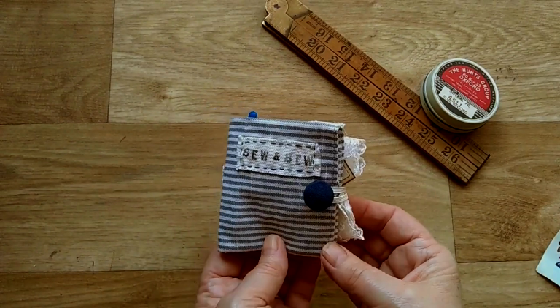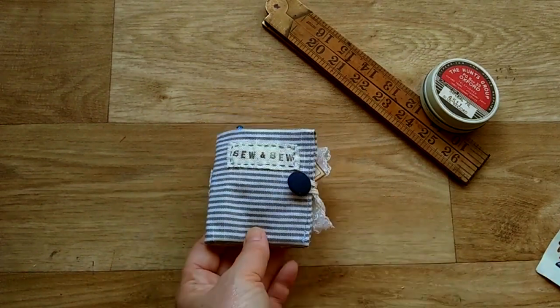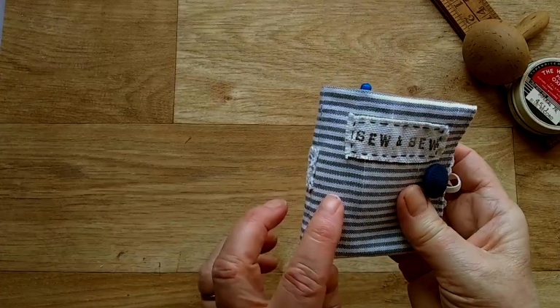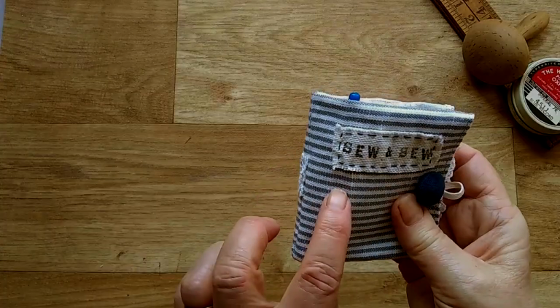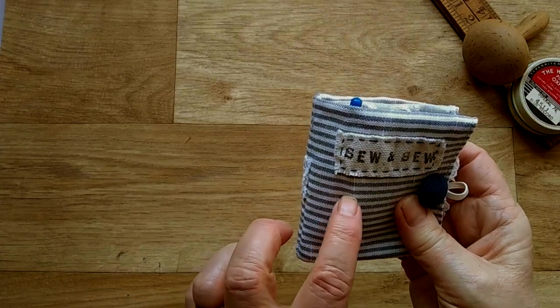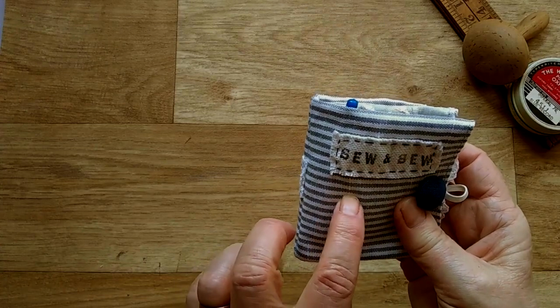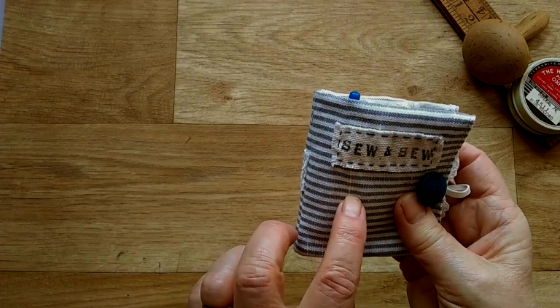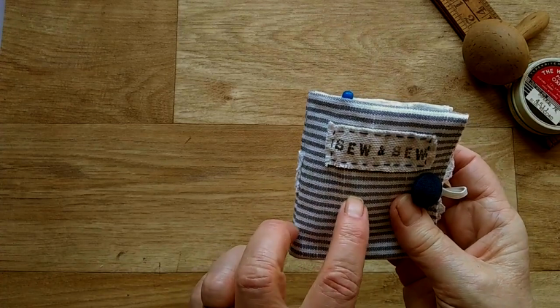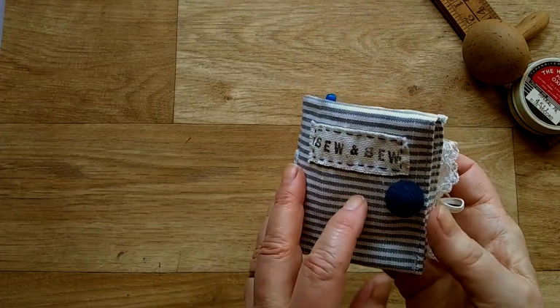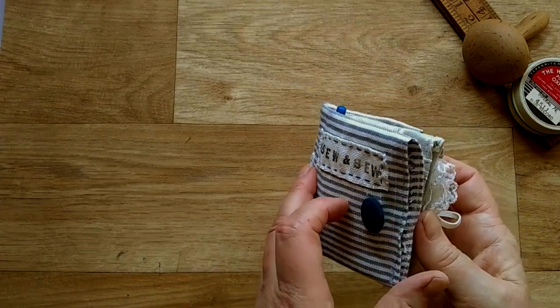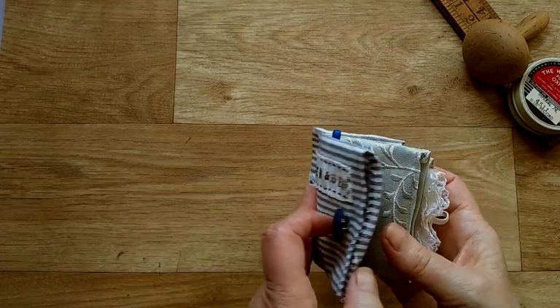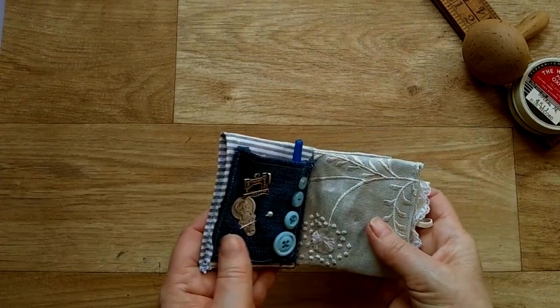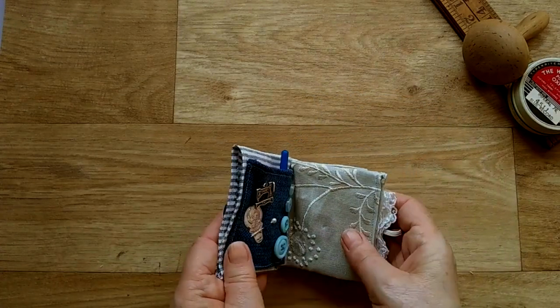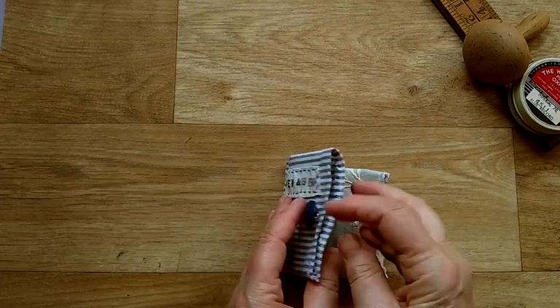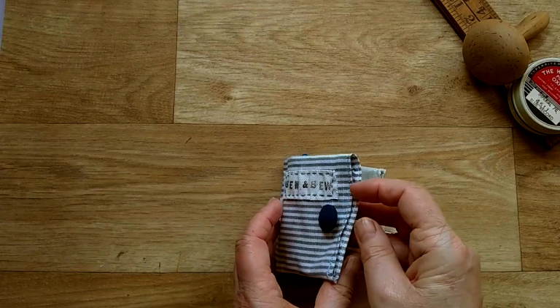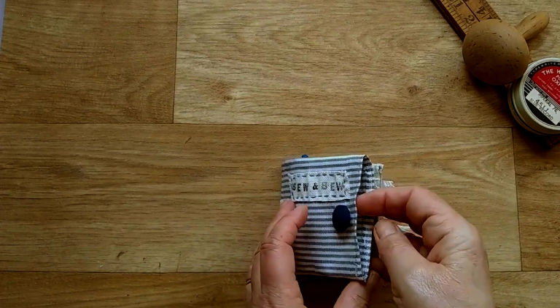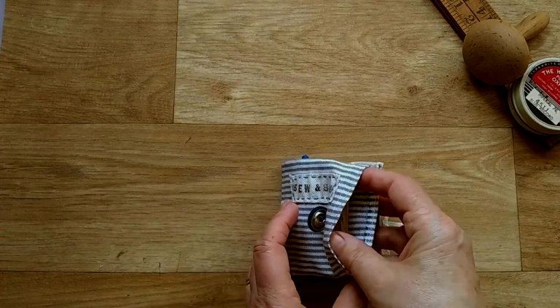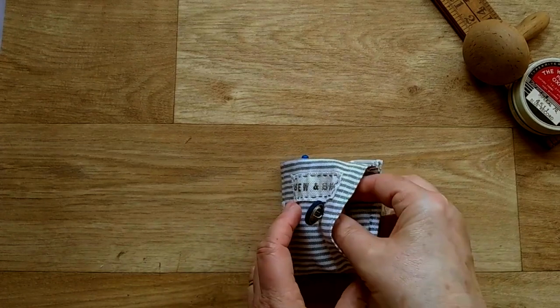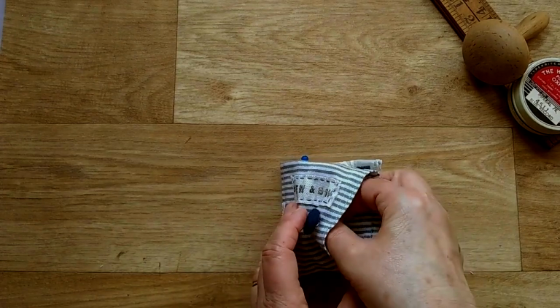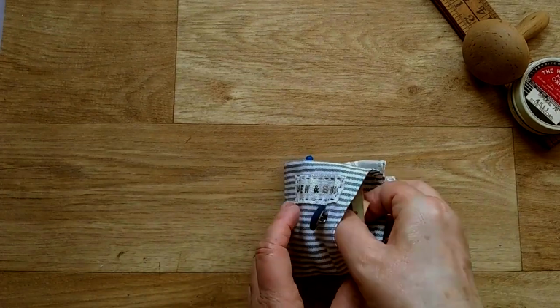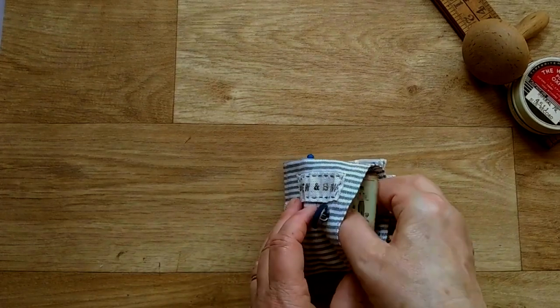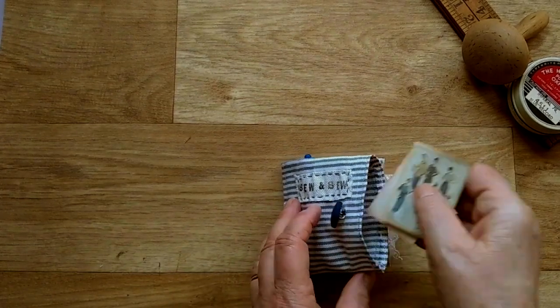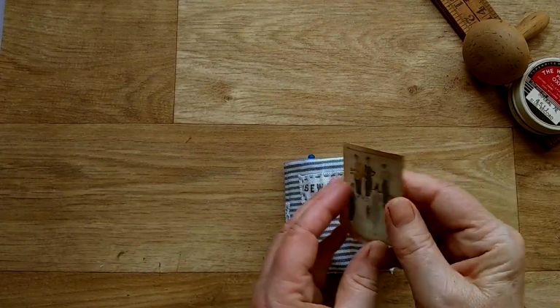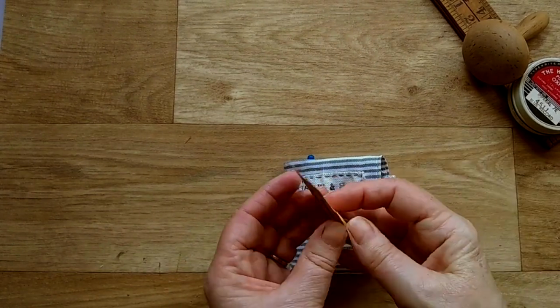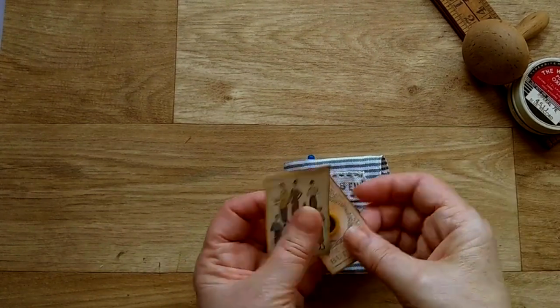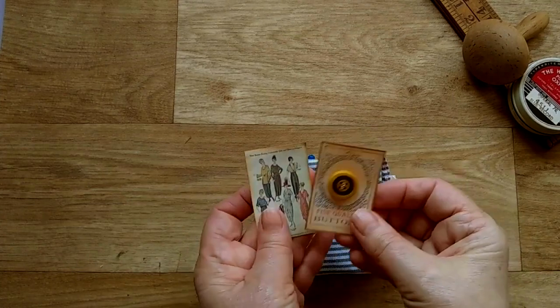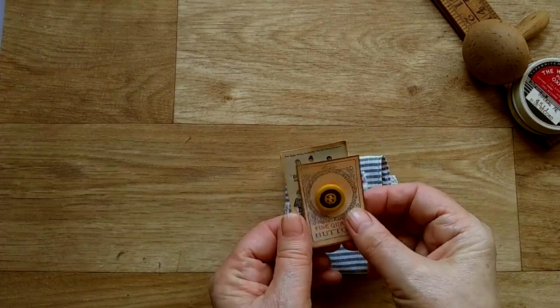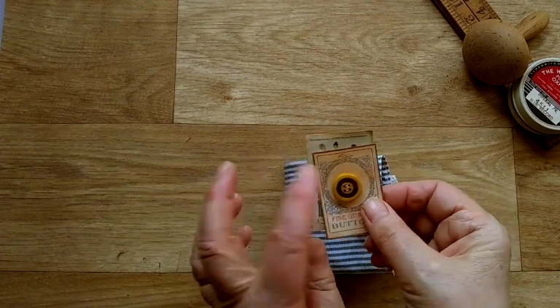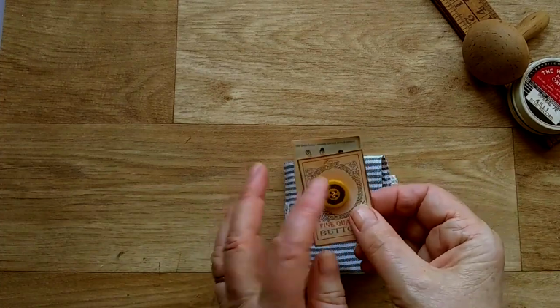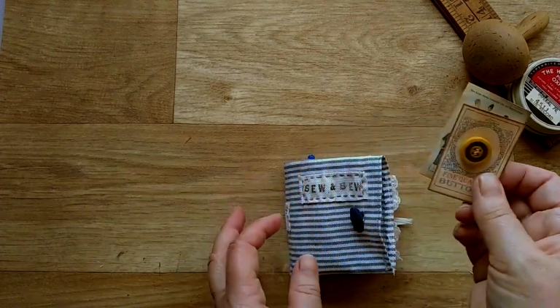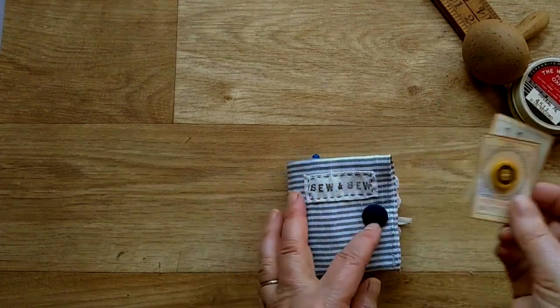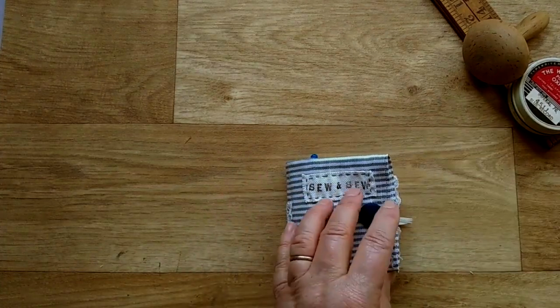The fabric is a light blue and white stripe. Here I've made a pocket on the front and I've just got a couple of cards in there and a button that you could take away with you.